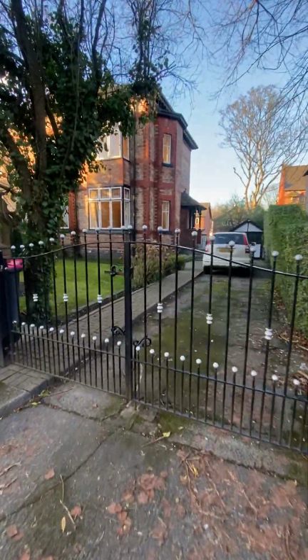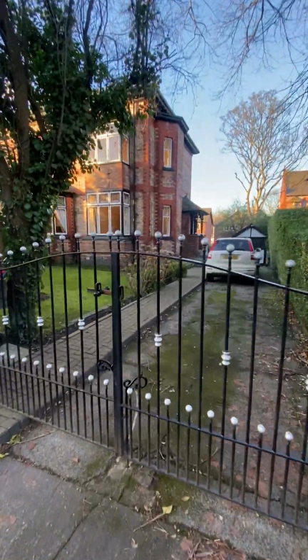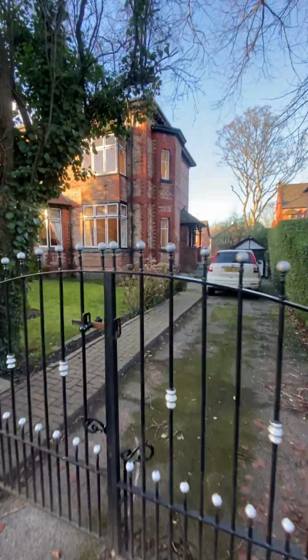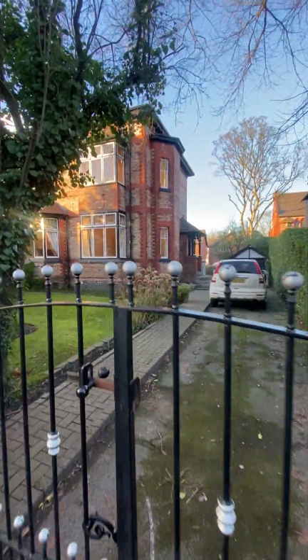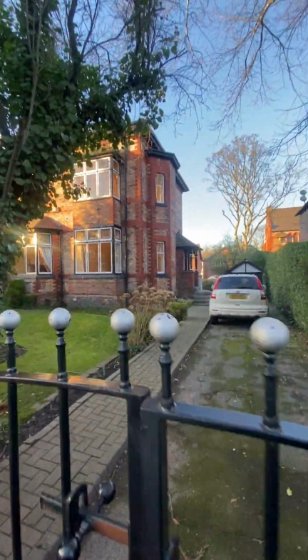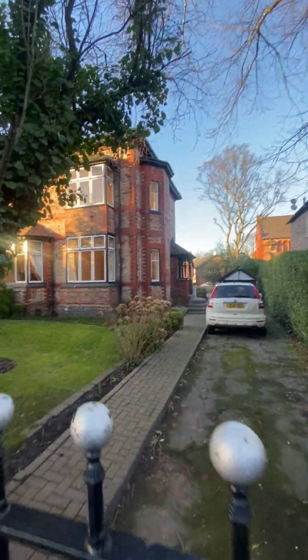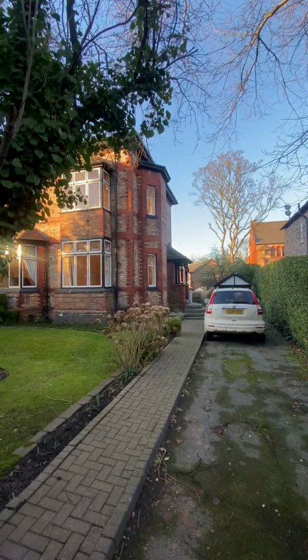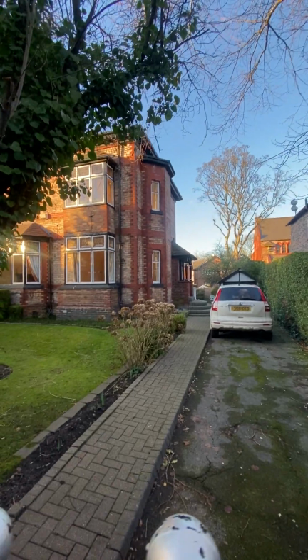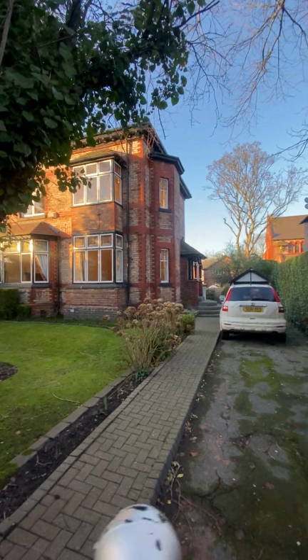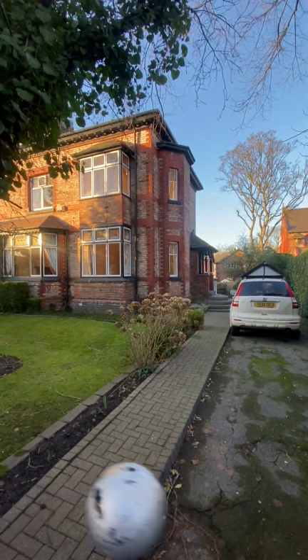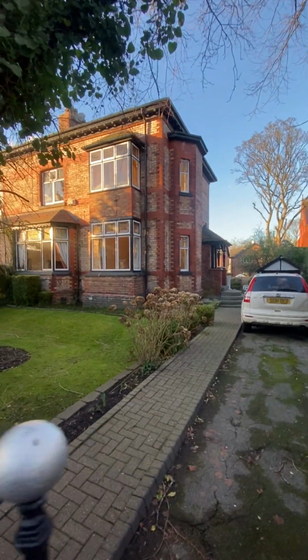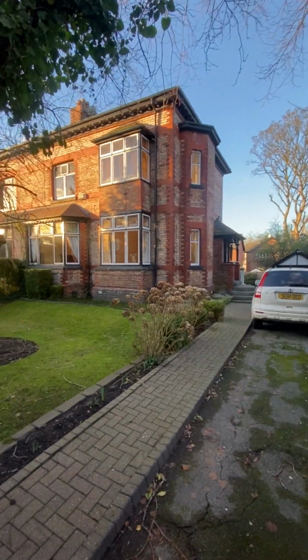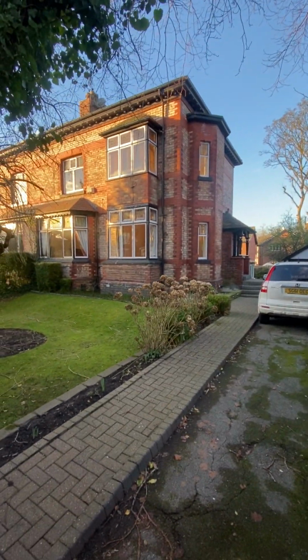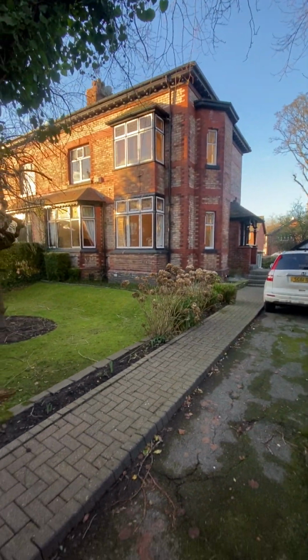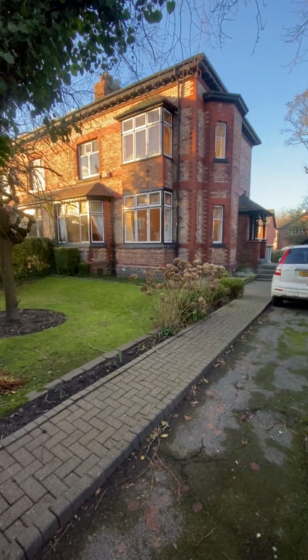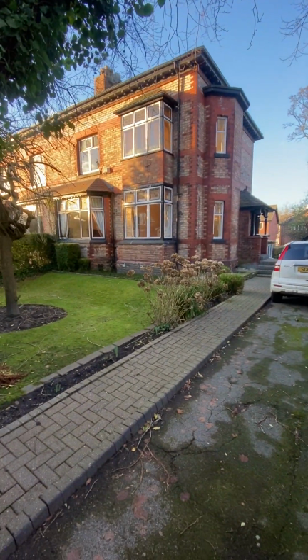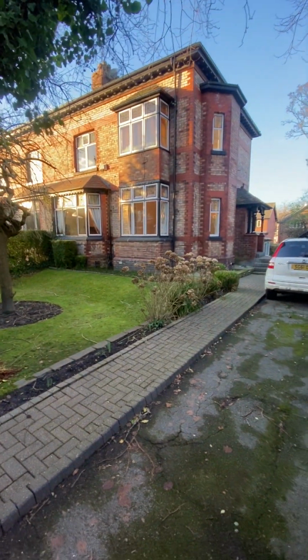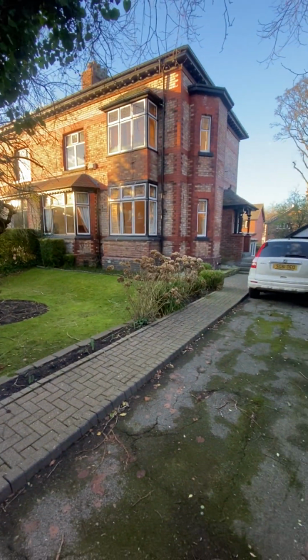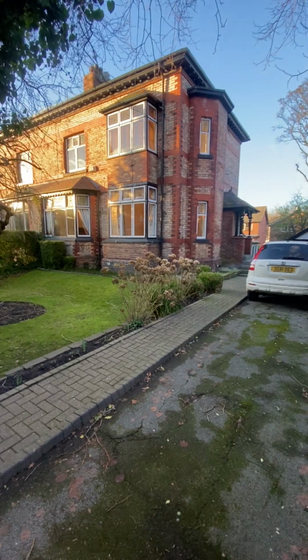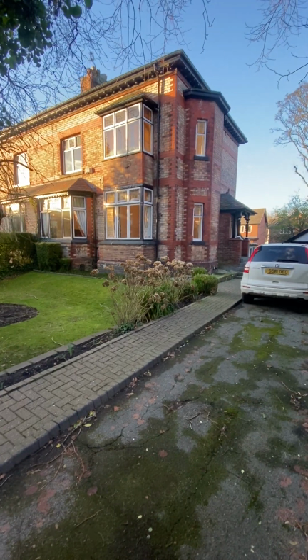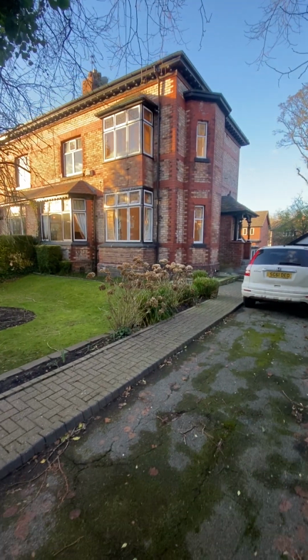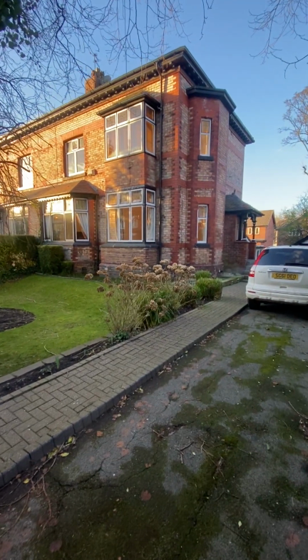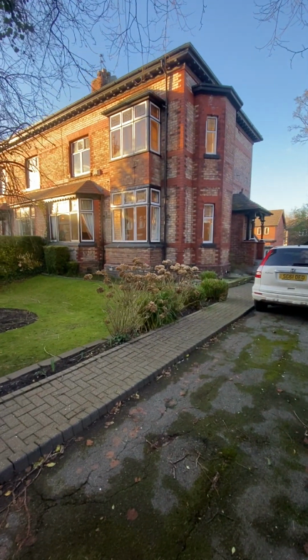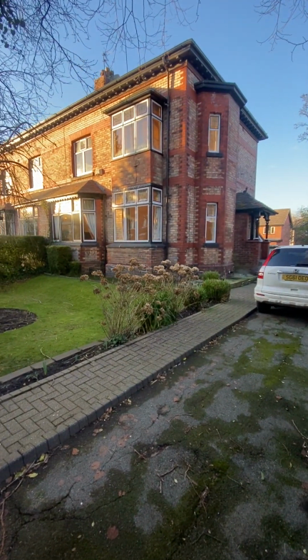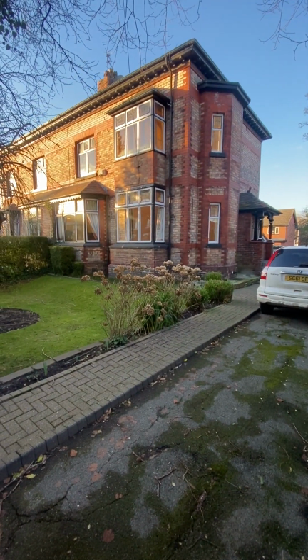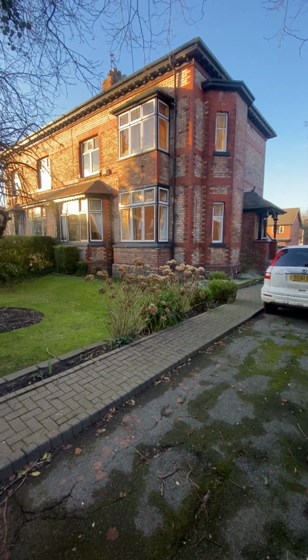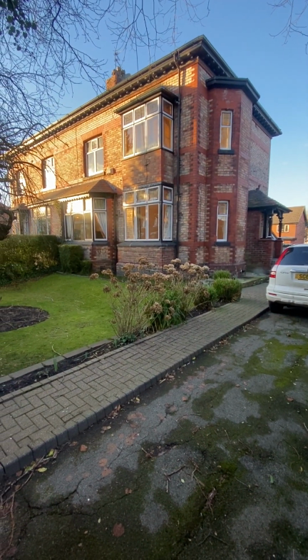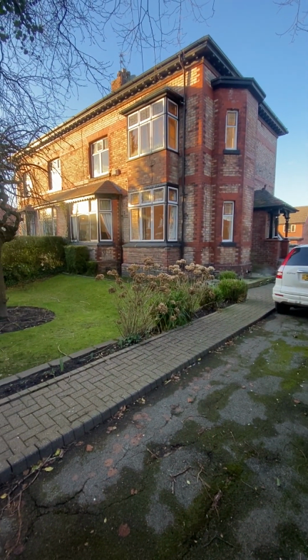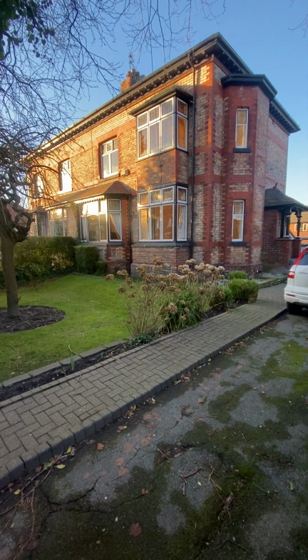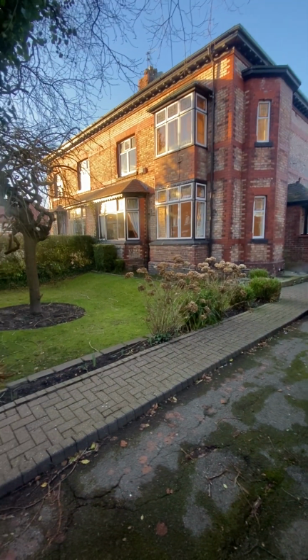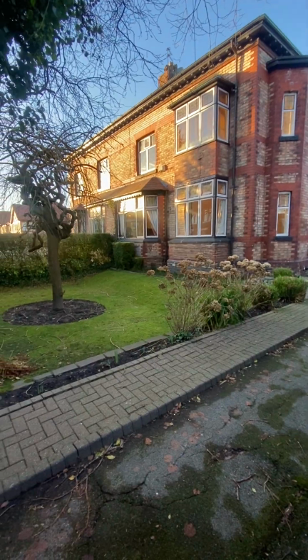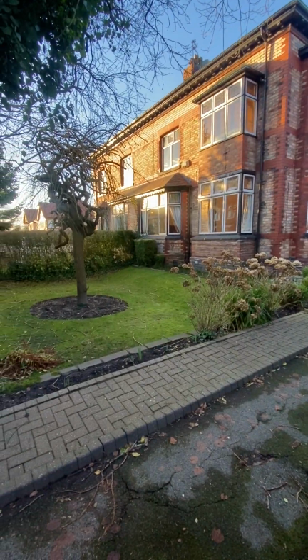The property just oozes so much potential. It does need an element of work, so anybody looking at this home is looking at it as a forever family home — a home they can put their own stamp on.